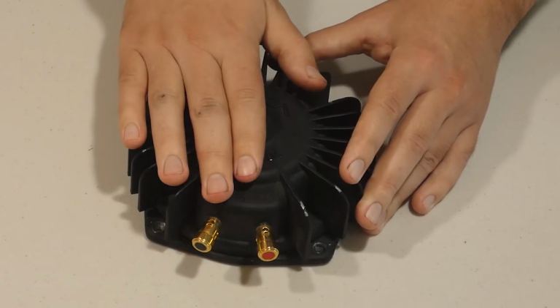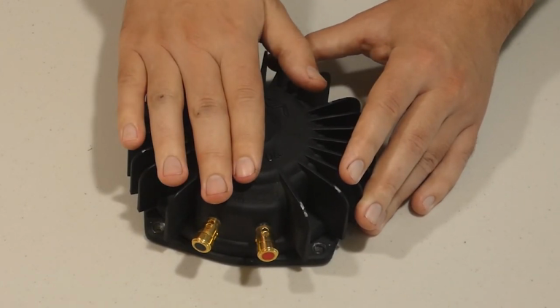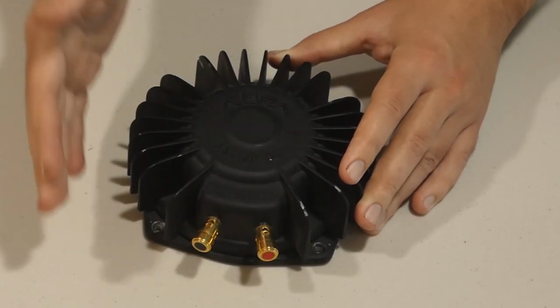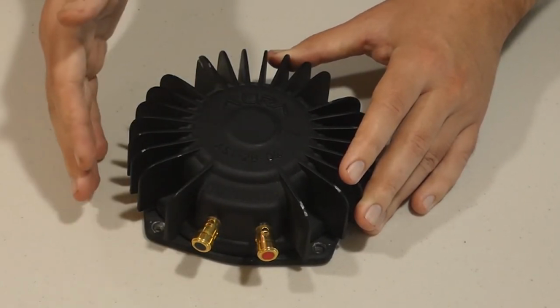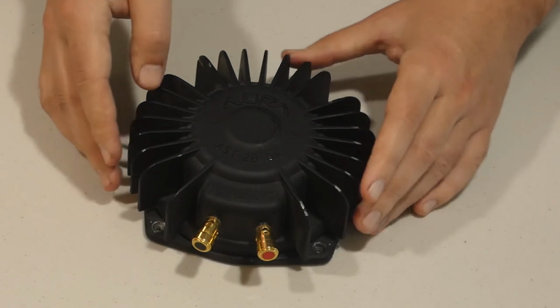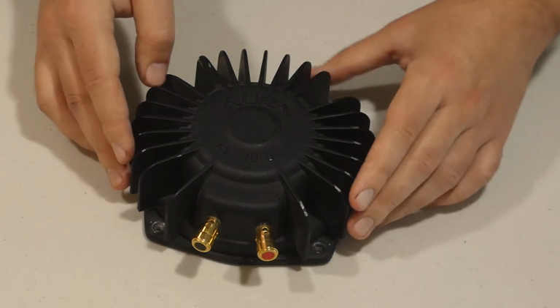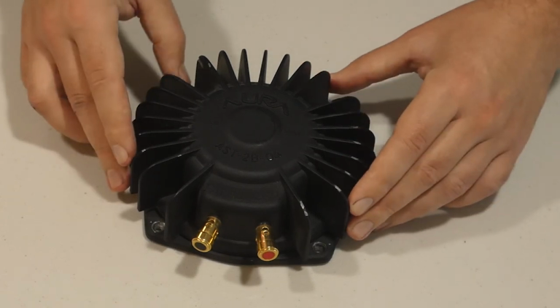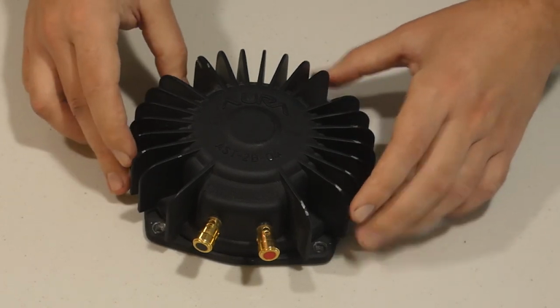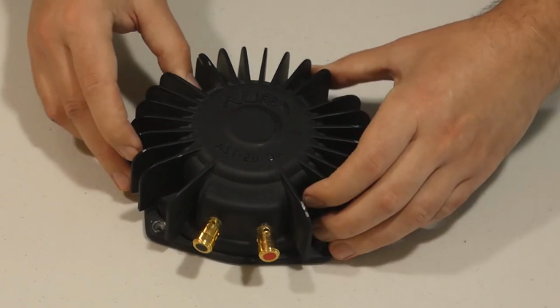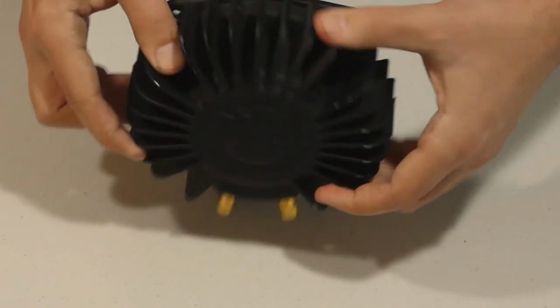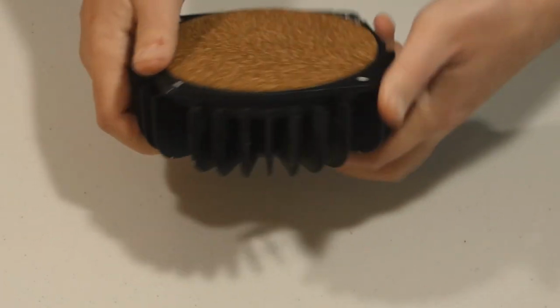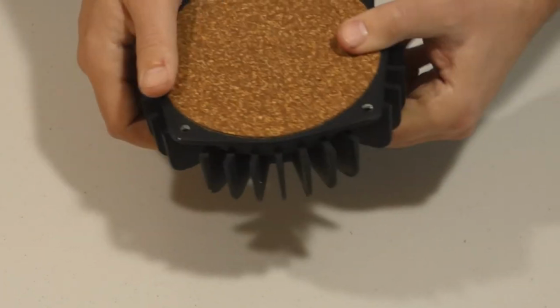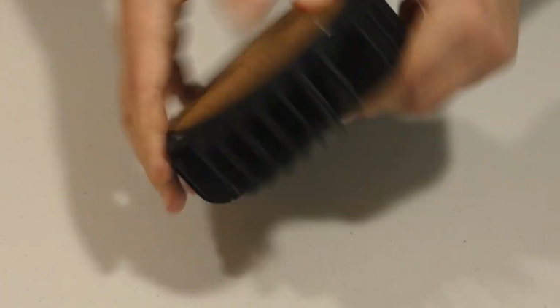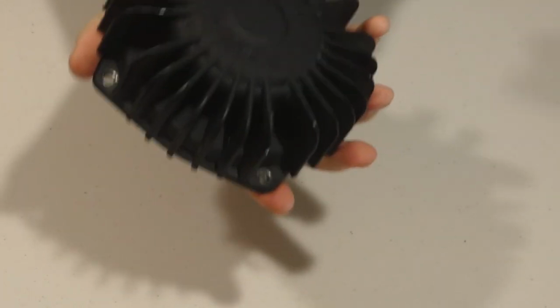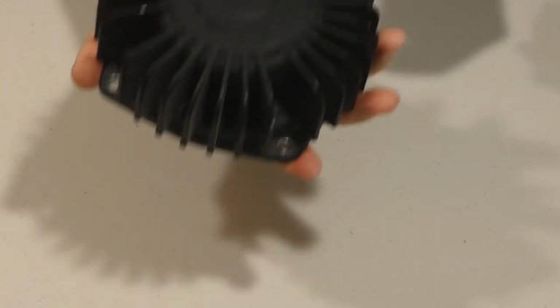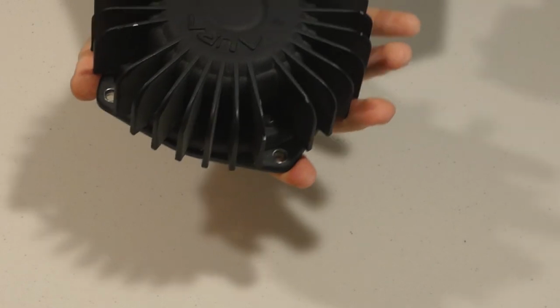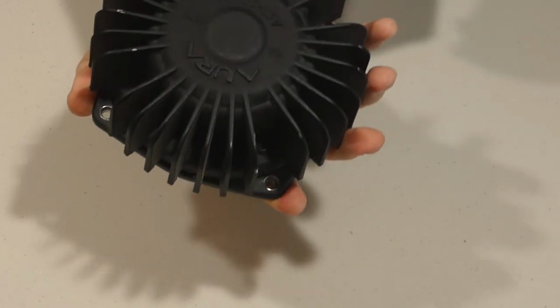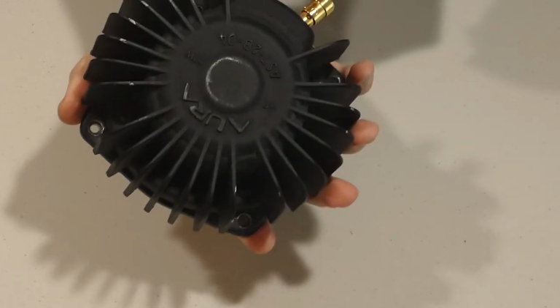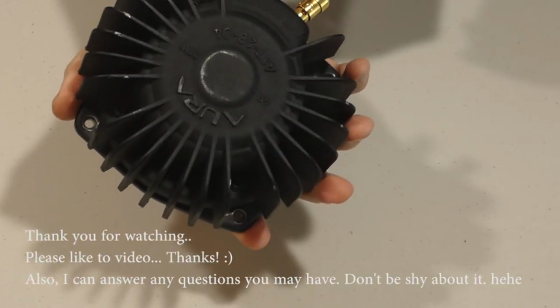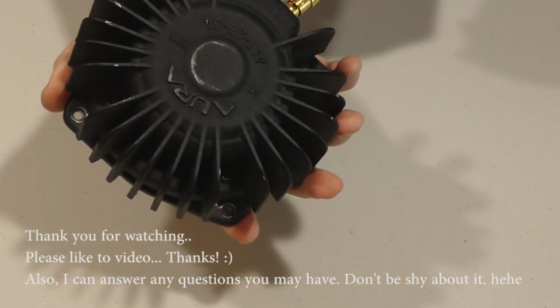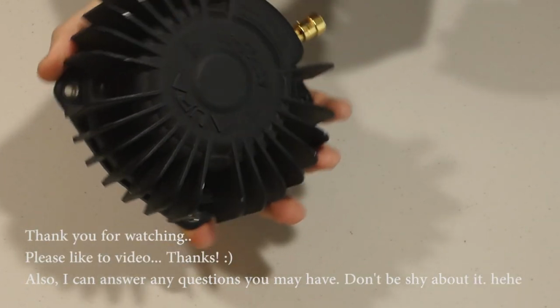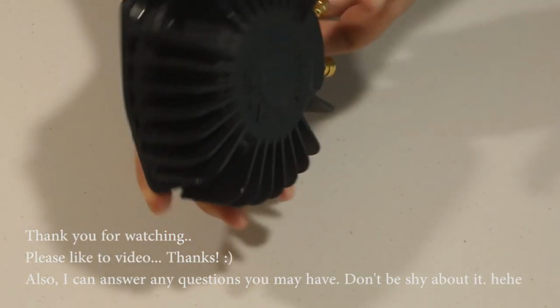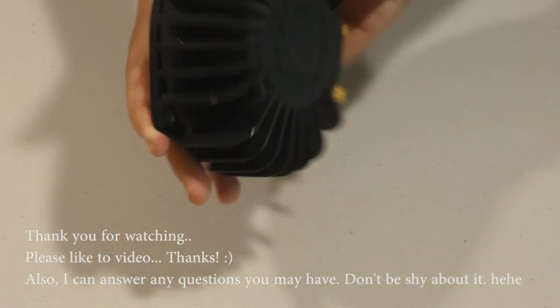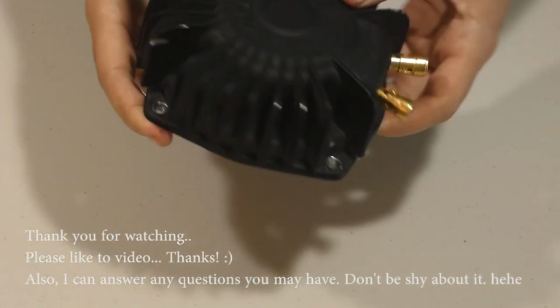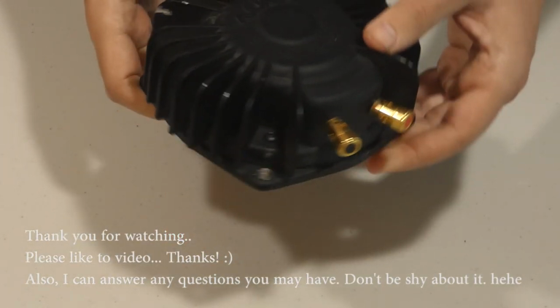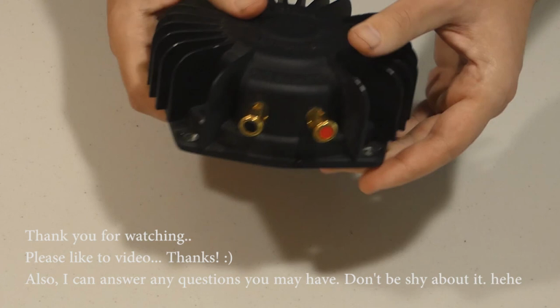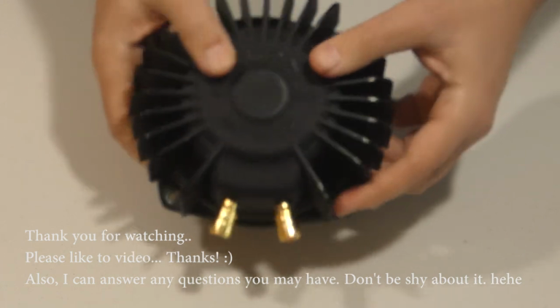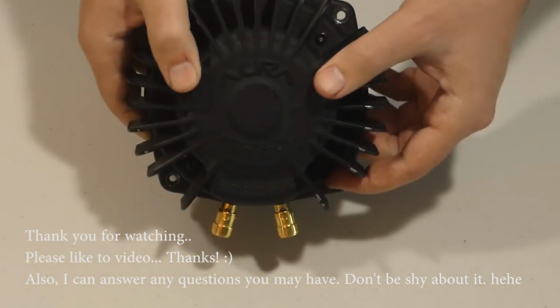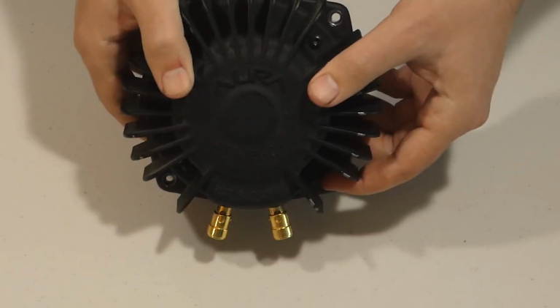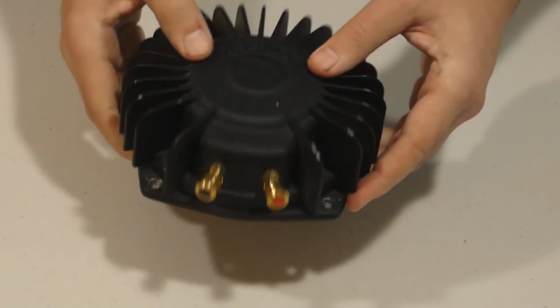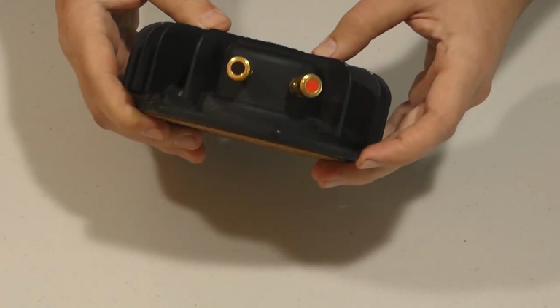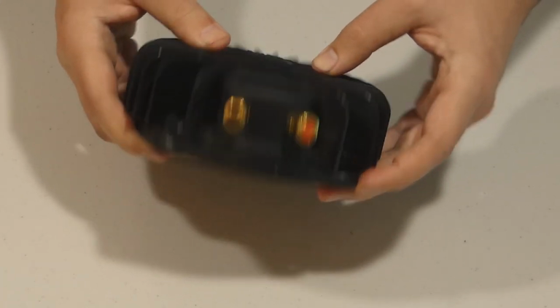So that's what the audio transducer is in a nutshell — or in this case, in a metal shell. They're usually very affordable and you can always find them on Amazon. There's a link in the description box below.